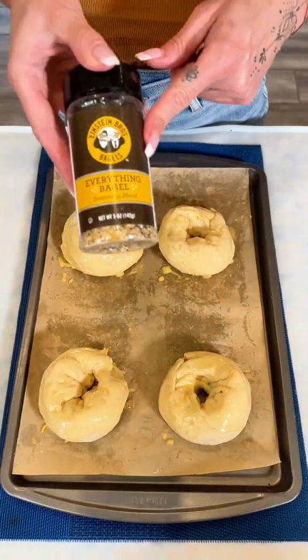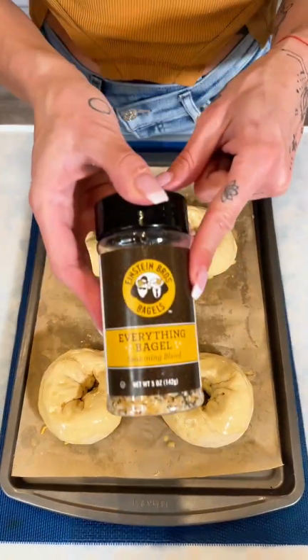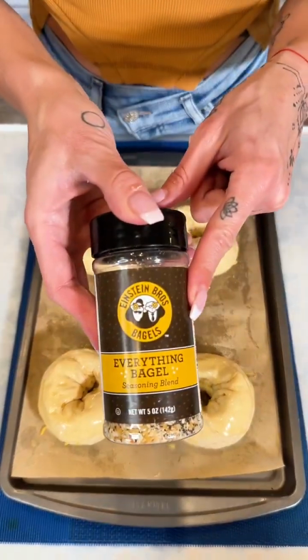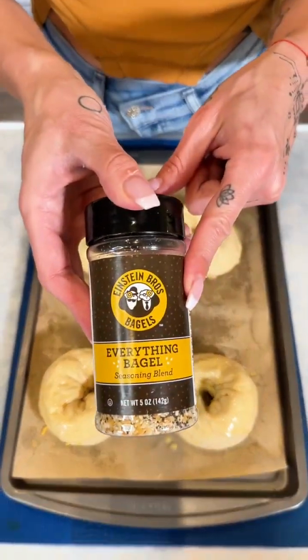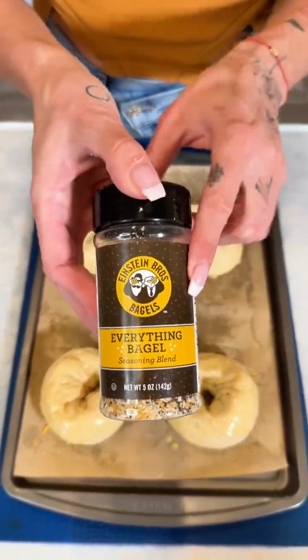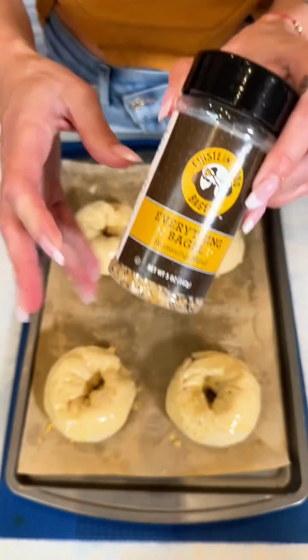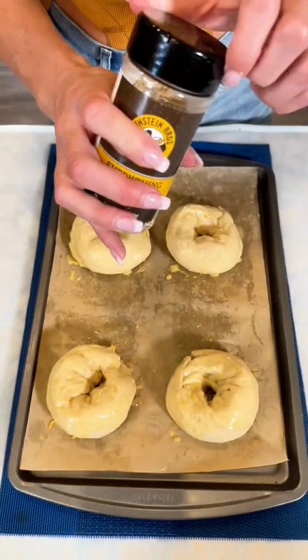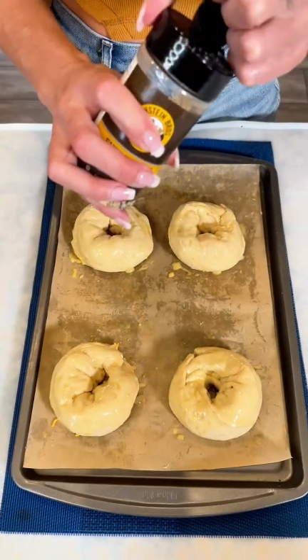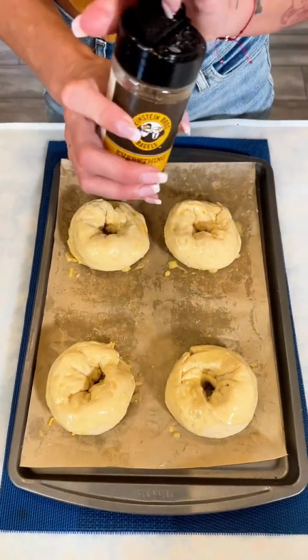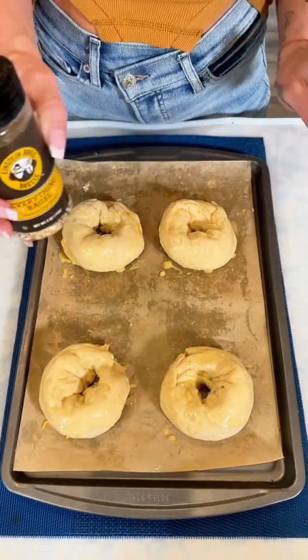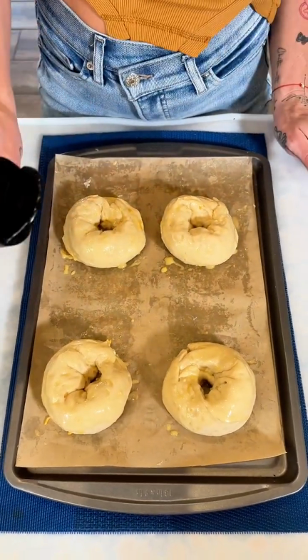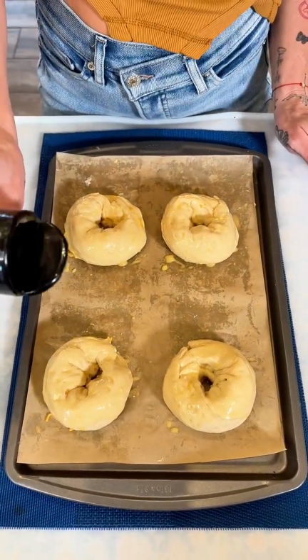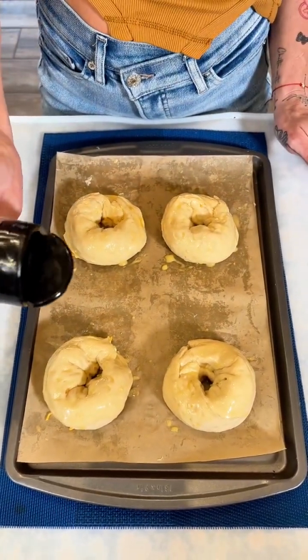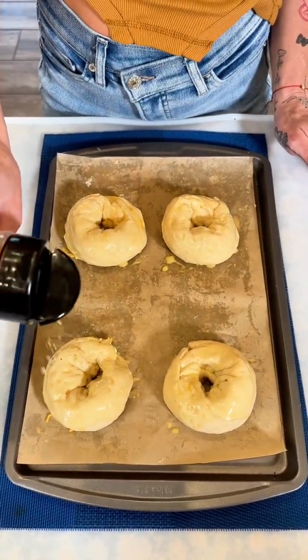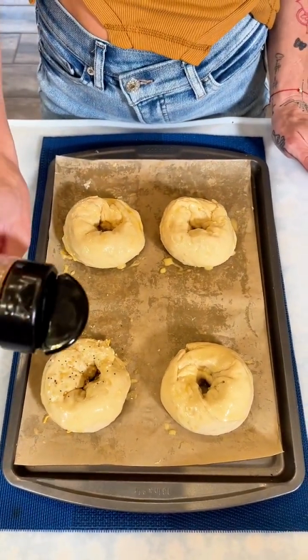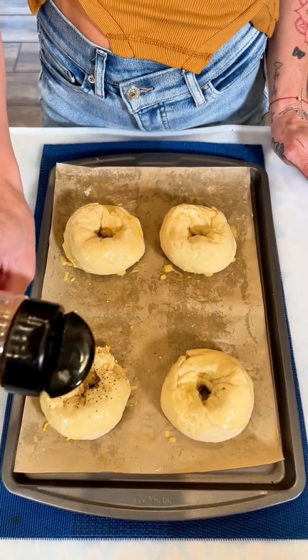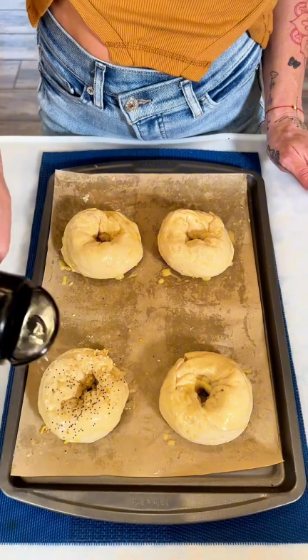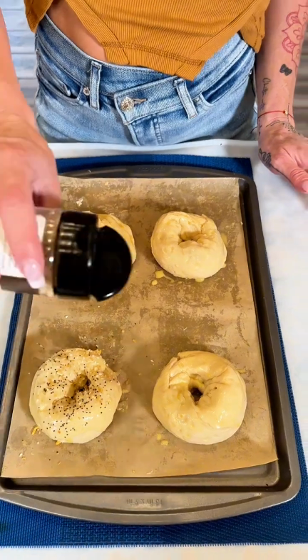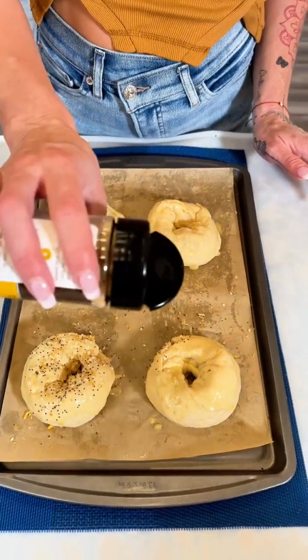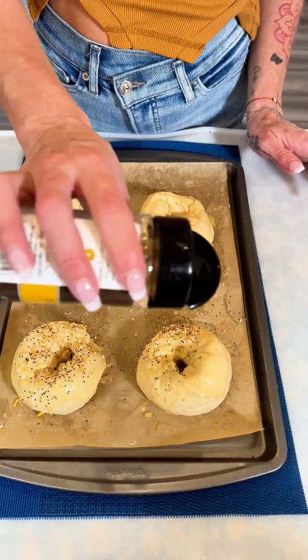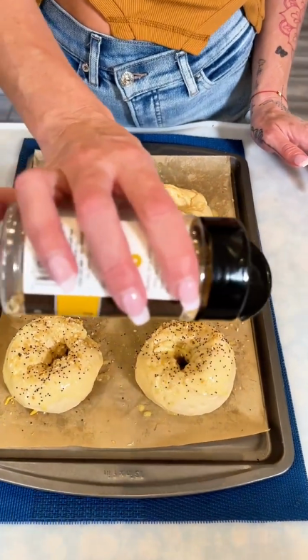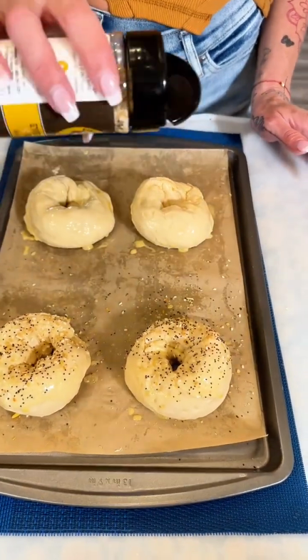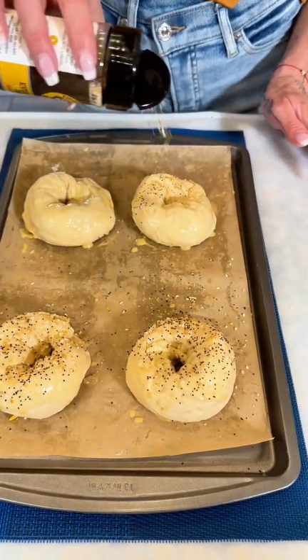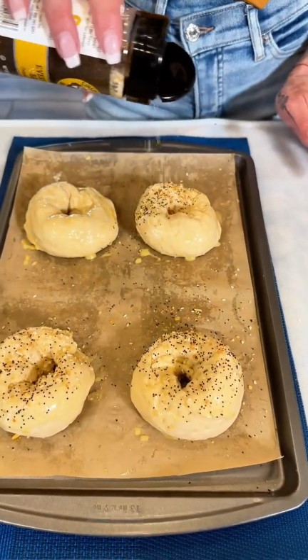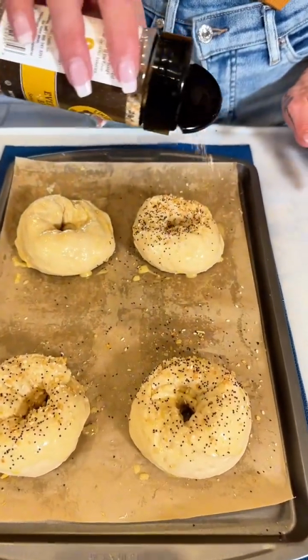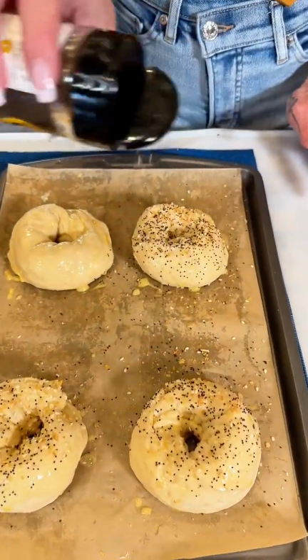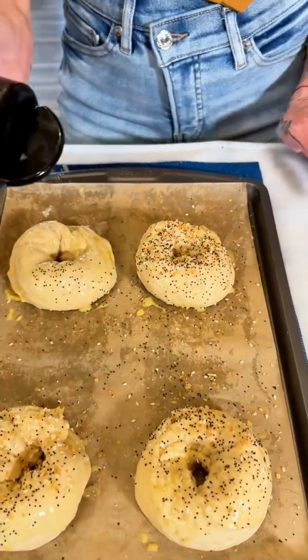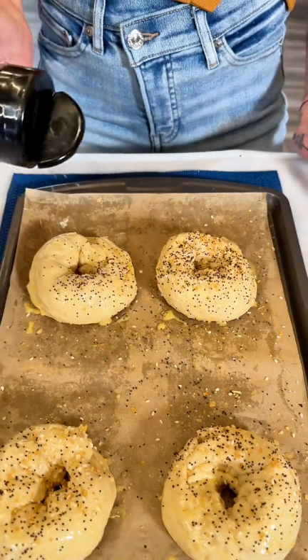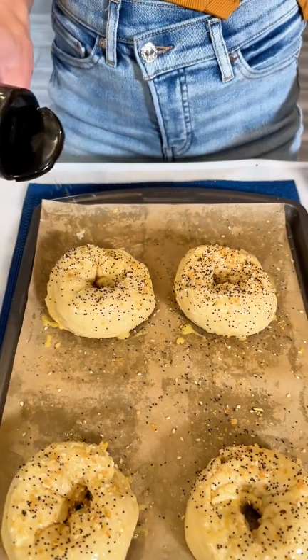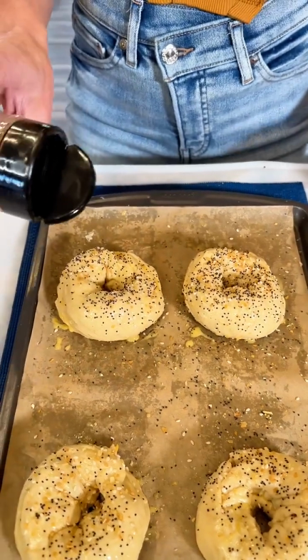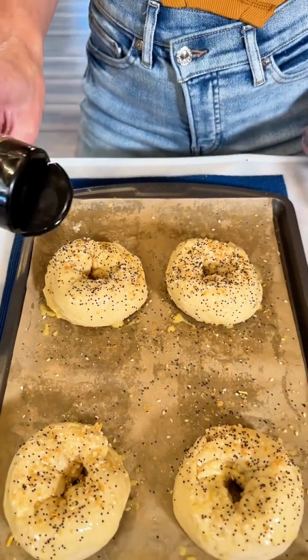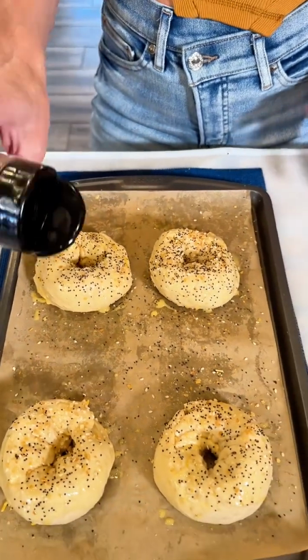Lastly, we have some delicious everything bagel seasoning and I'm sprinkling it right on top of these stuffed breakfast bagels — that's what I'm gonna call them: stuffed breakfast bagels. Look at how cute that looks!